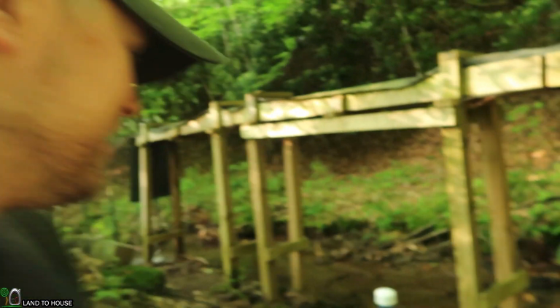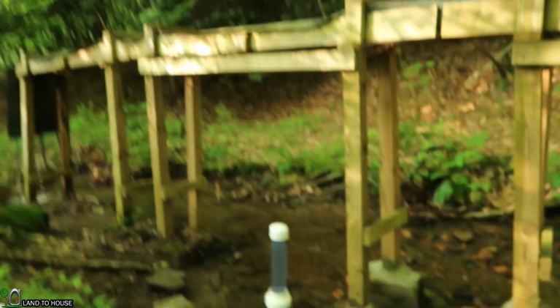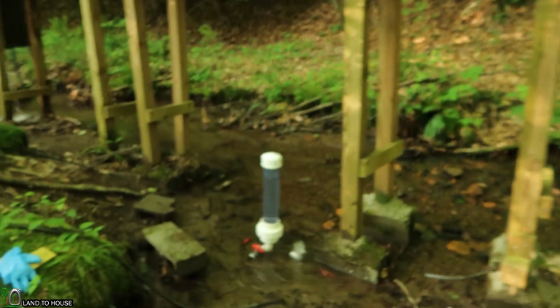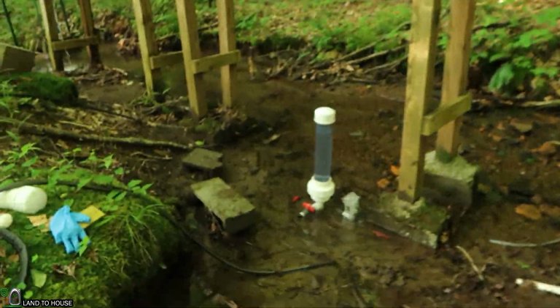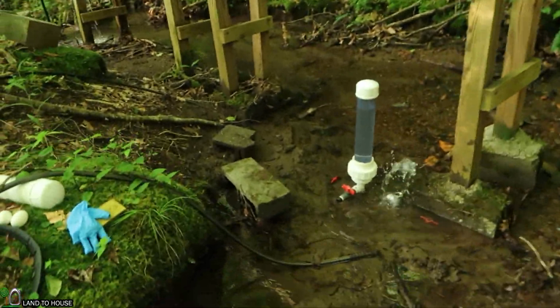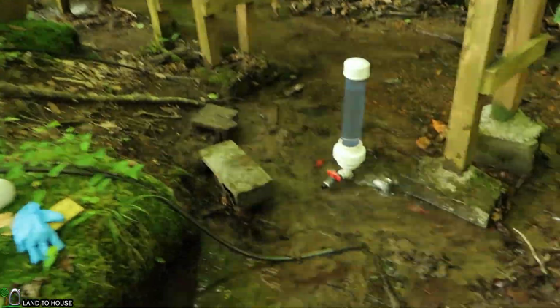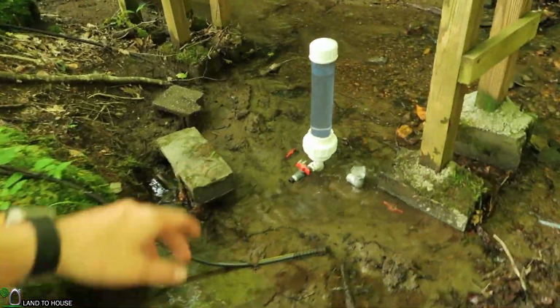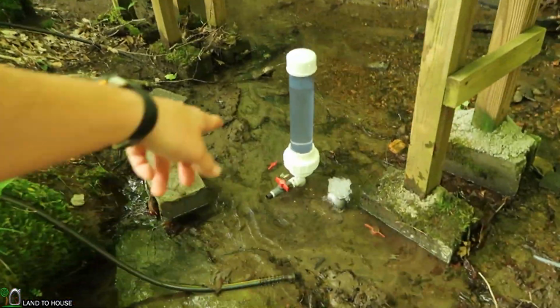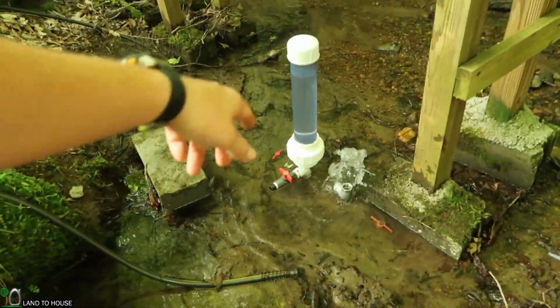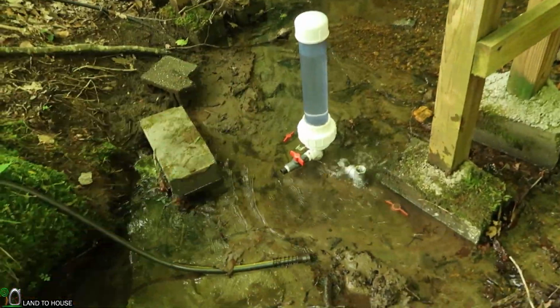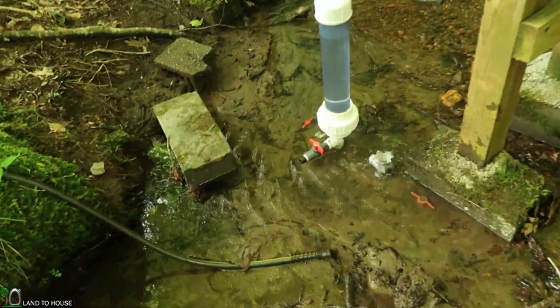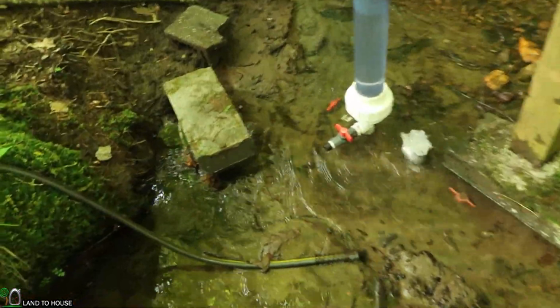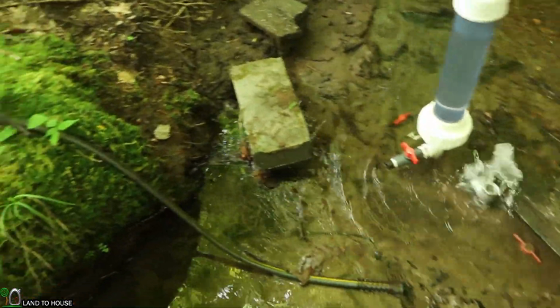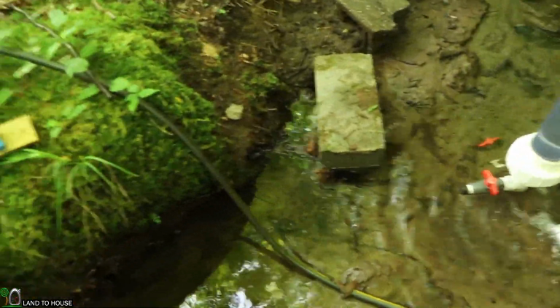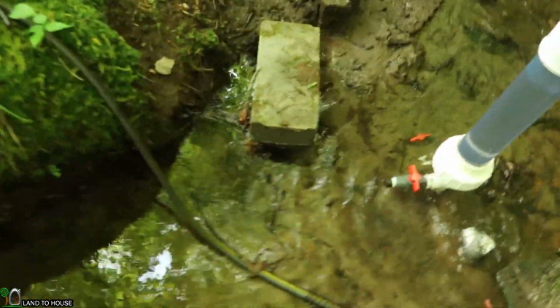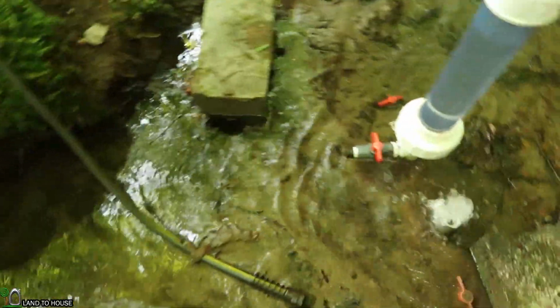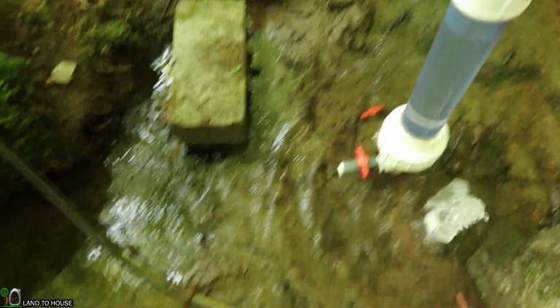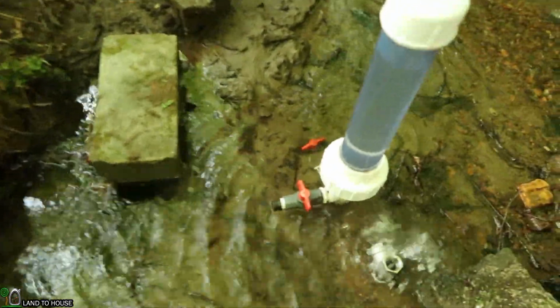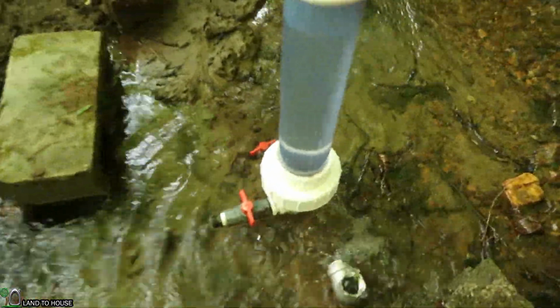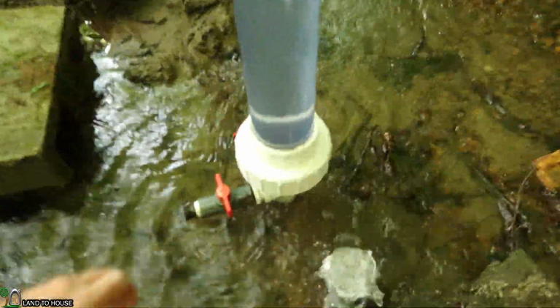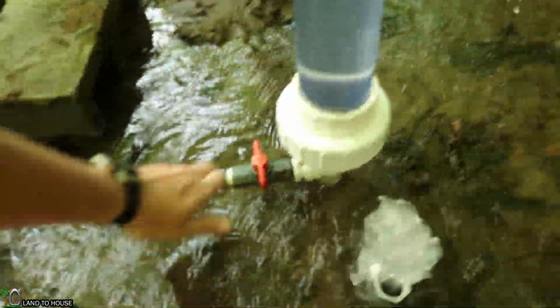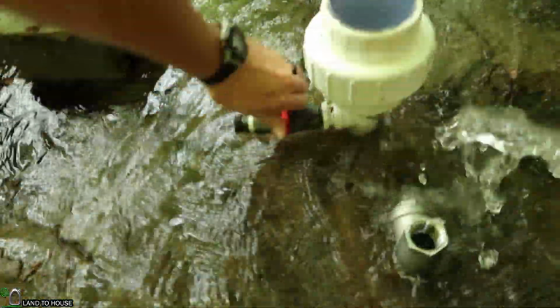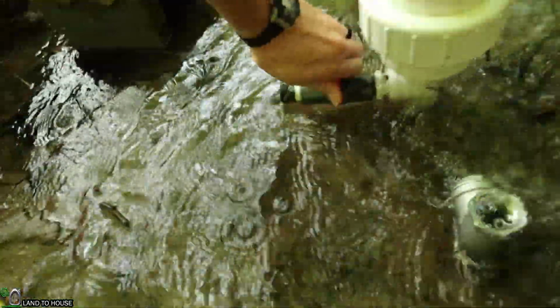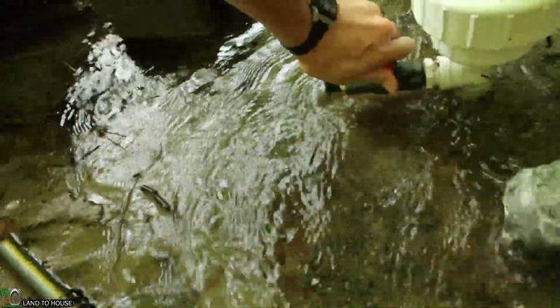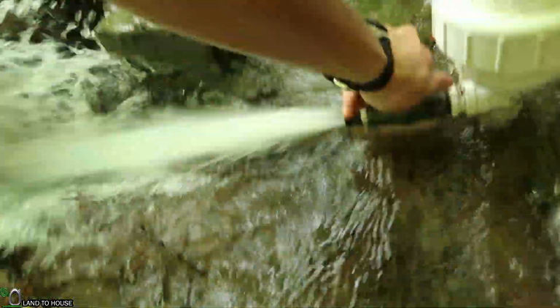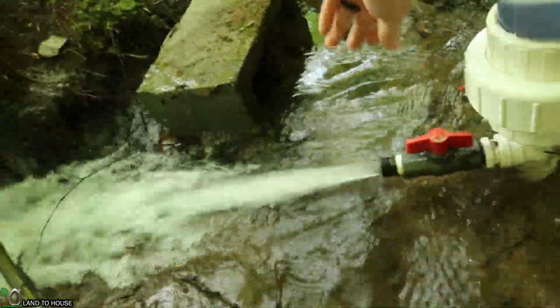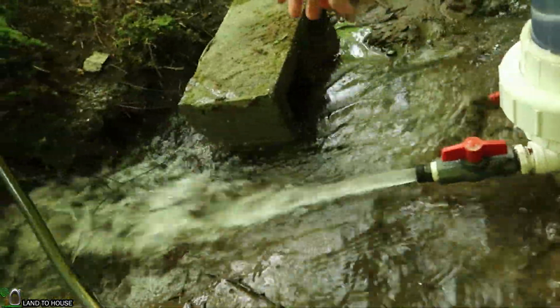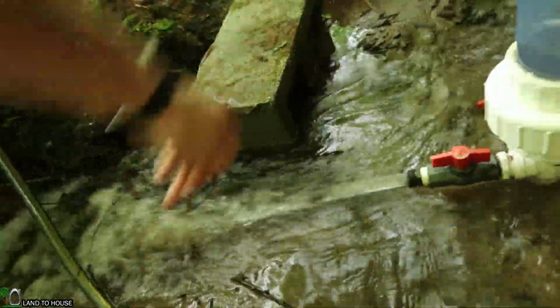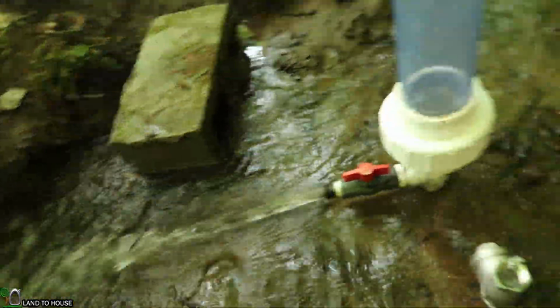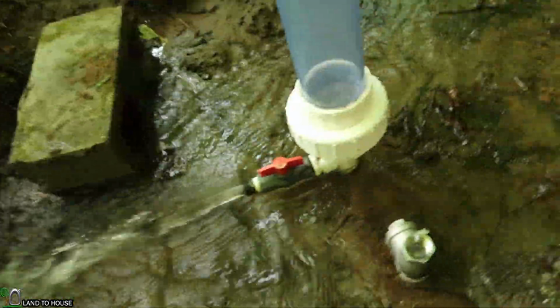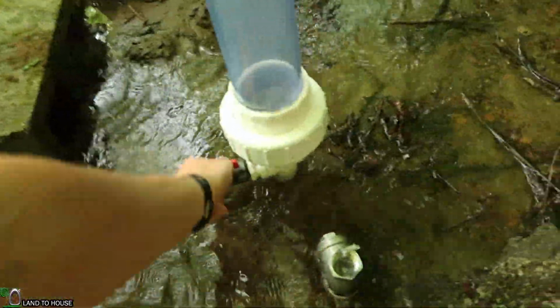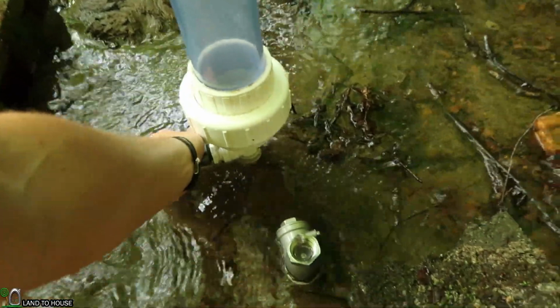So let me show you what happens when I release 70 psi here, when I open this valve. Yeah, you can see a lot of pressure.